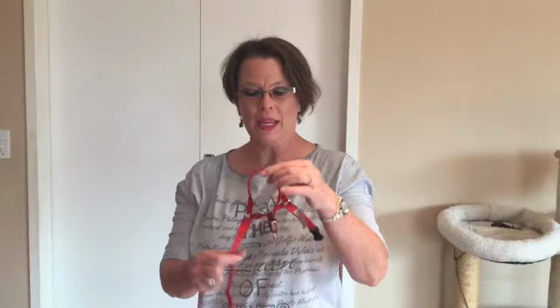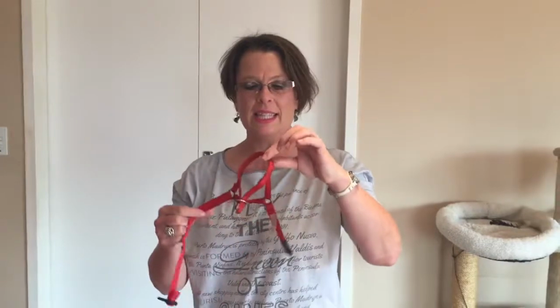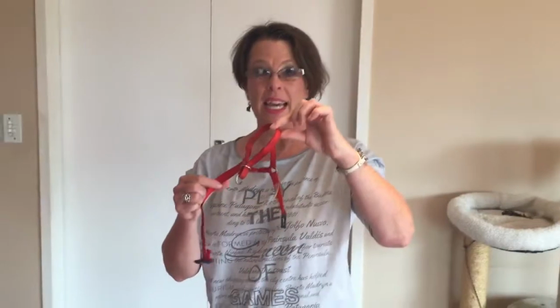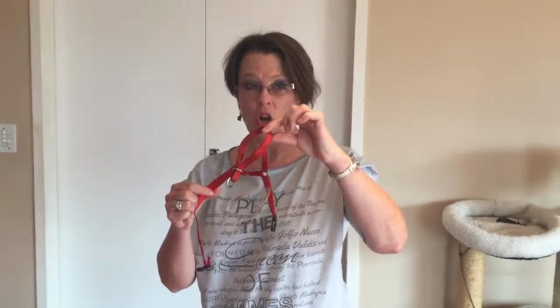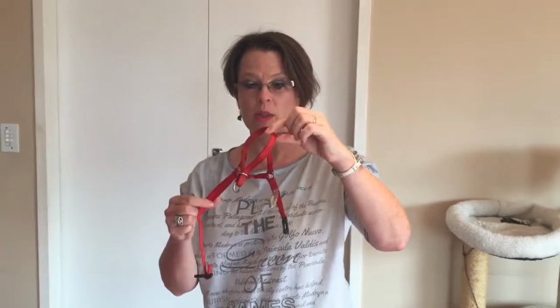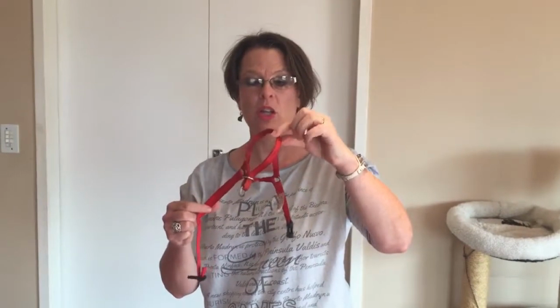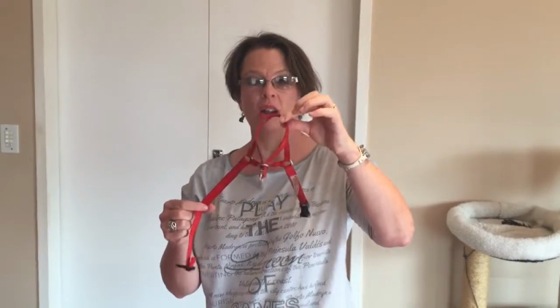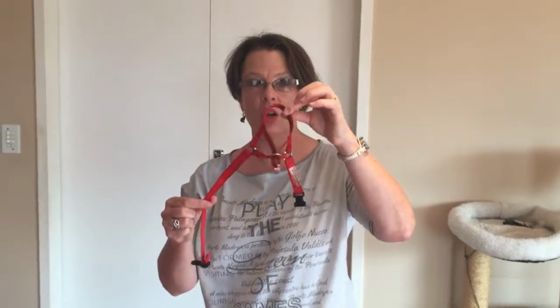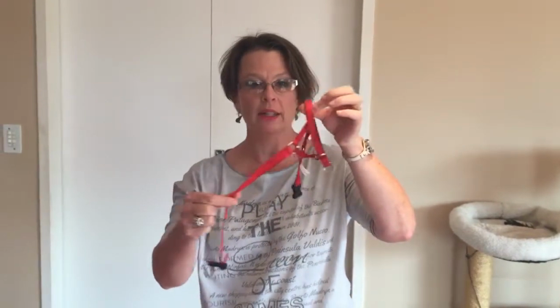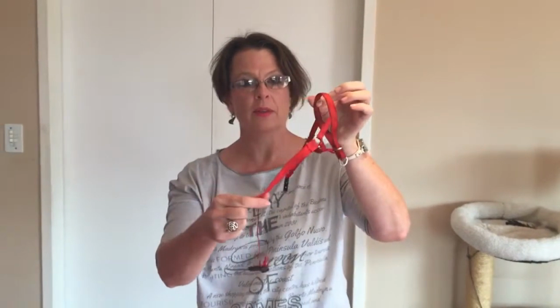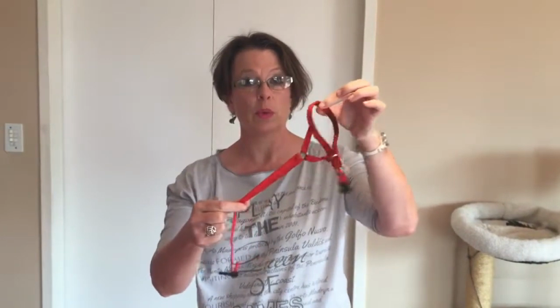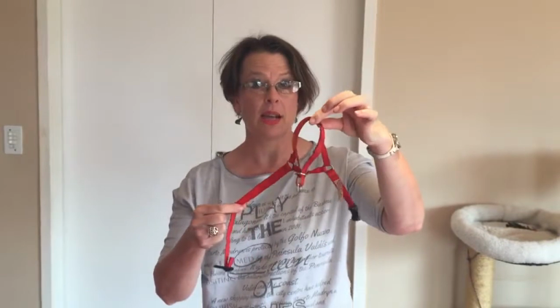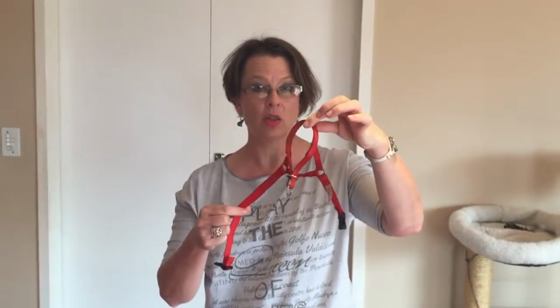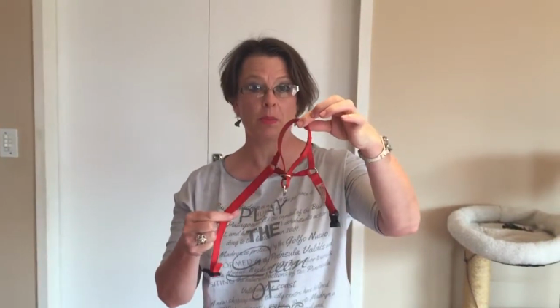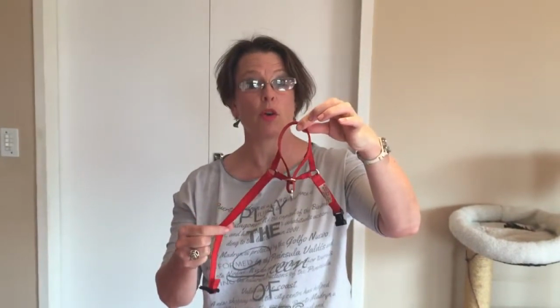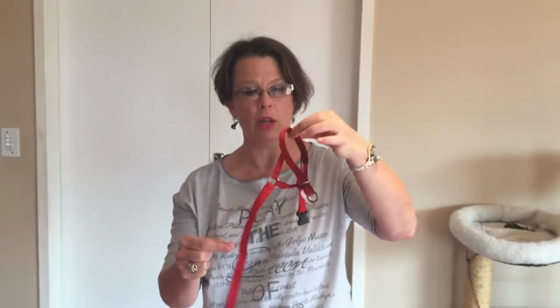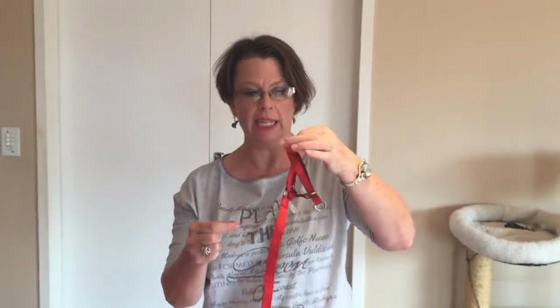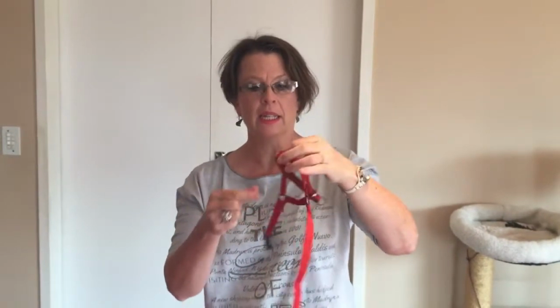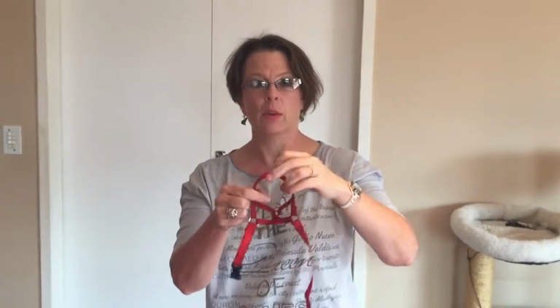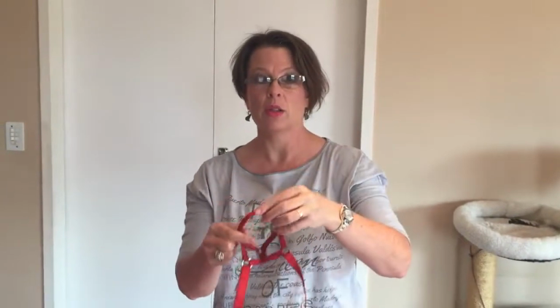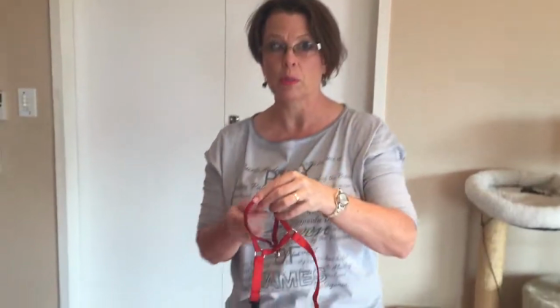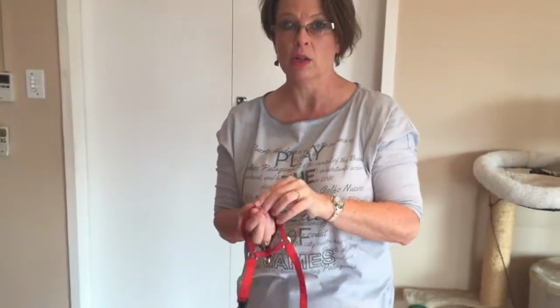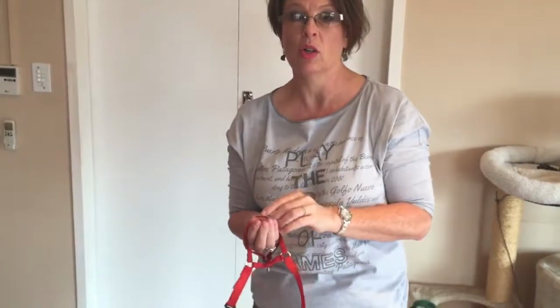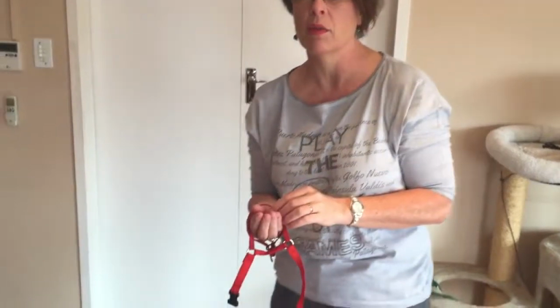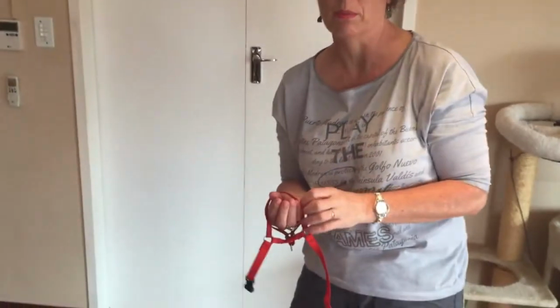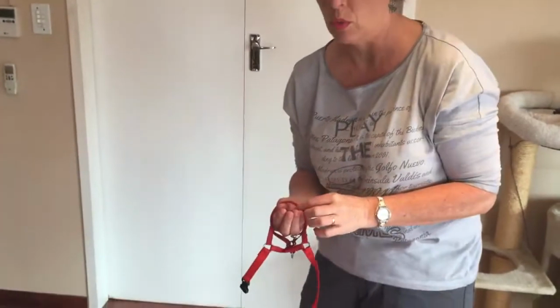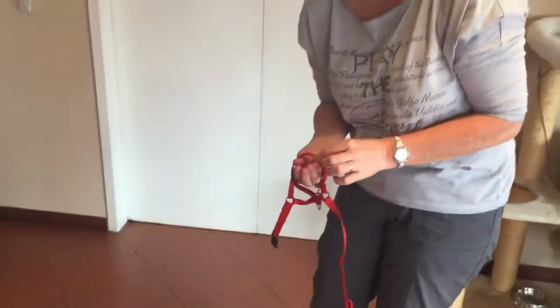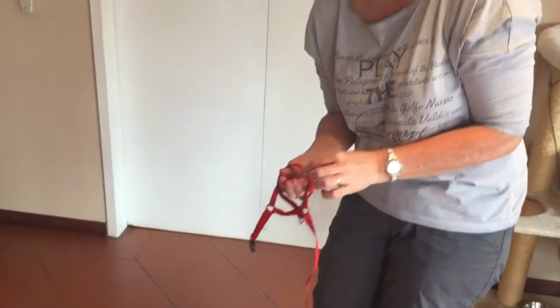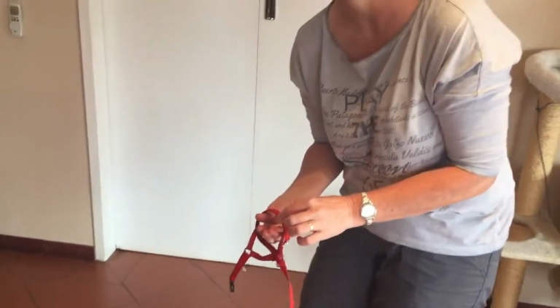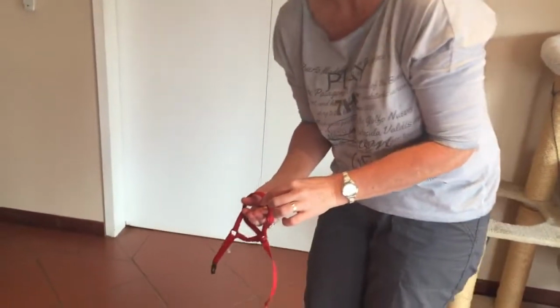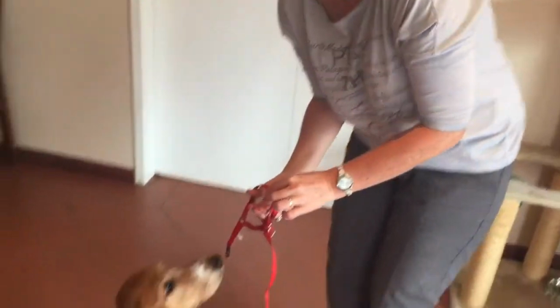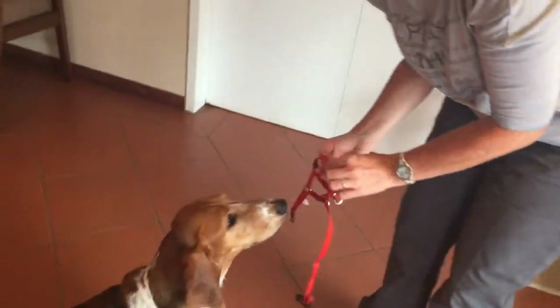This is a head collar, also known as the Halti Collar, which was designed to stop dogs from pulling on the lead. We're now going to put it onto a dog who's never worn it before, so we're starting with a habituation process.